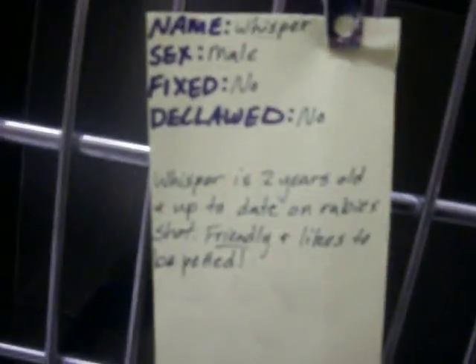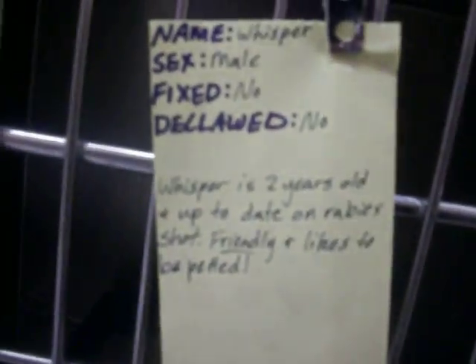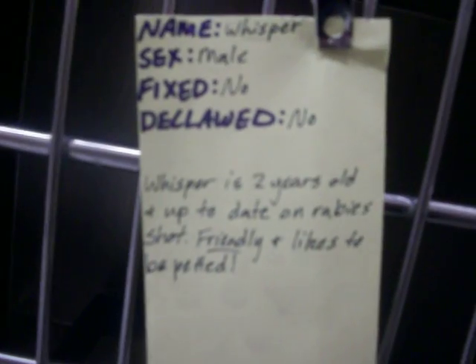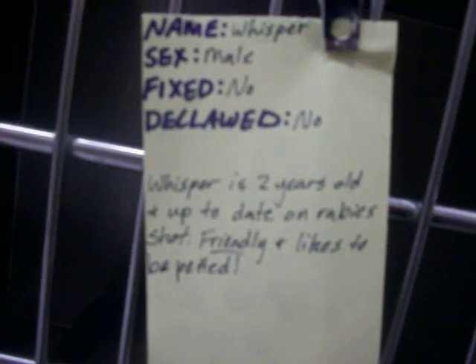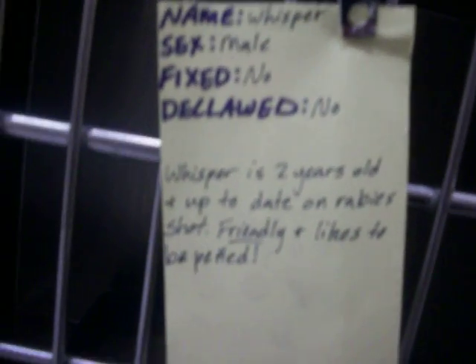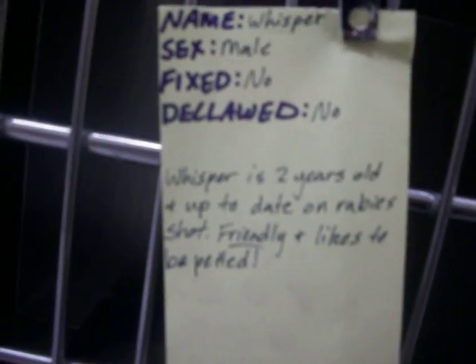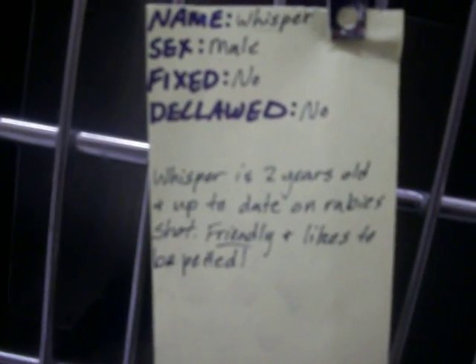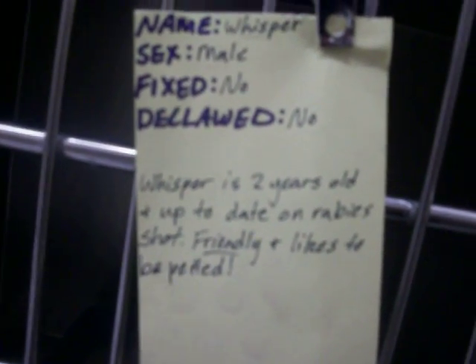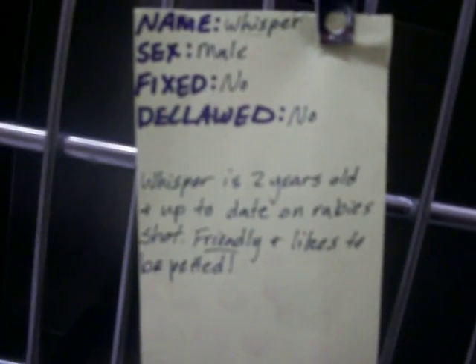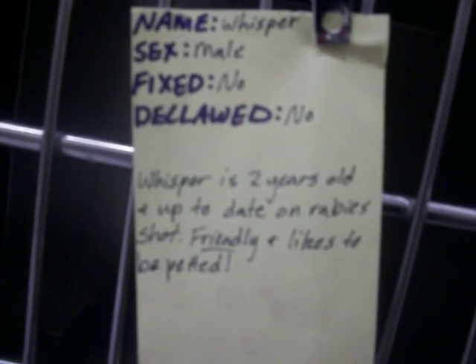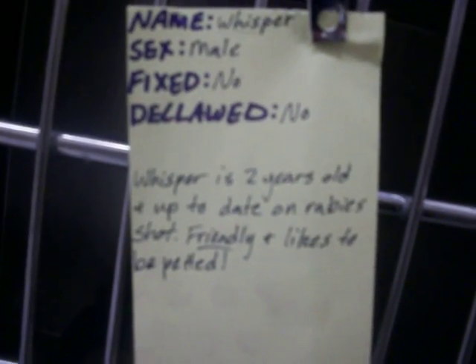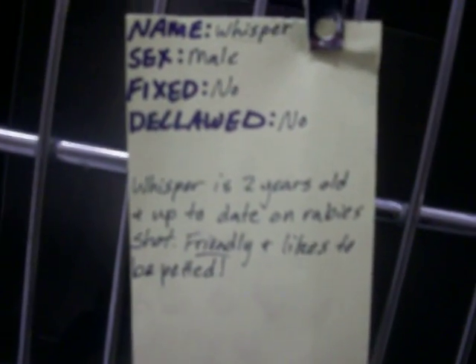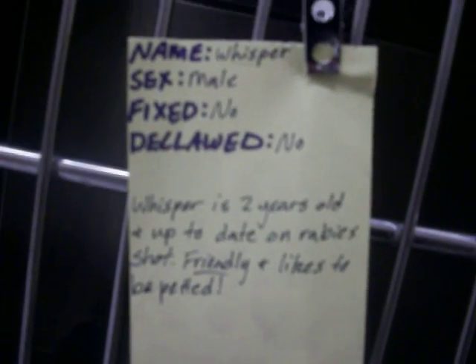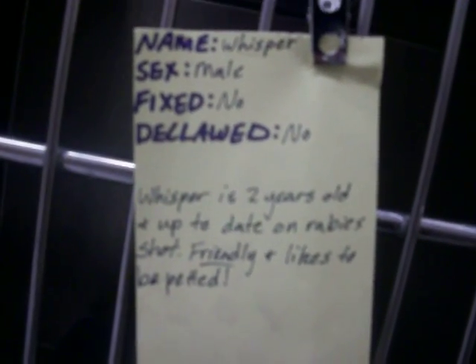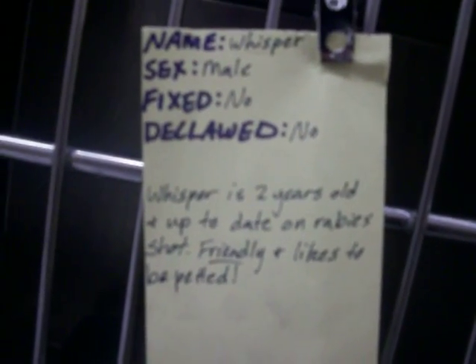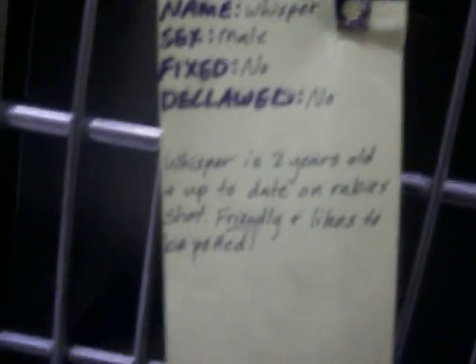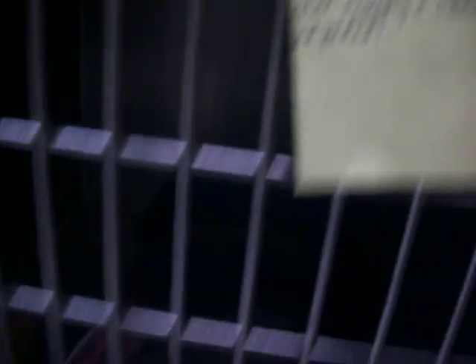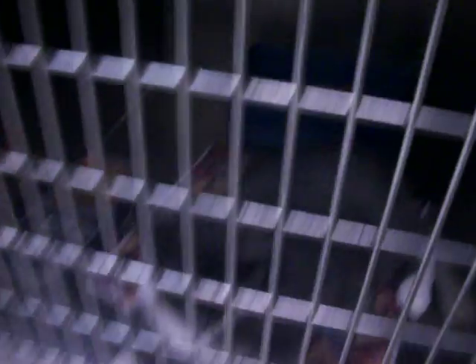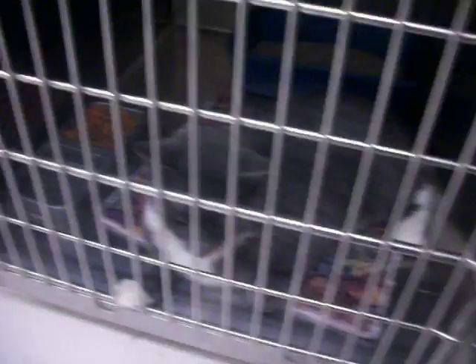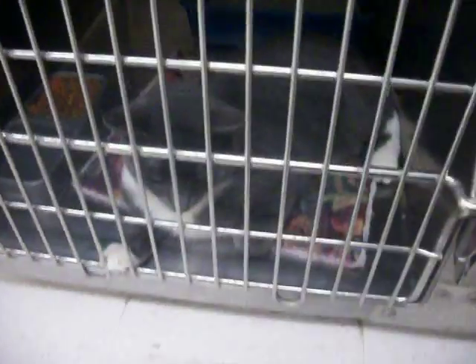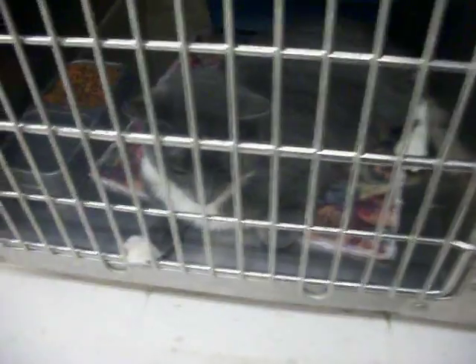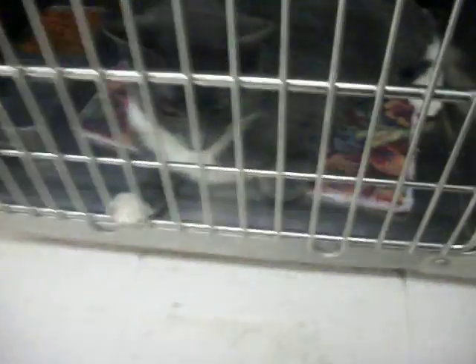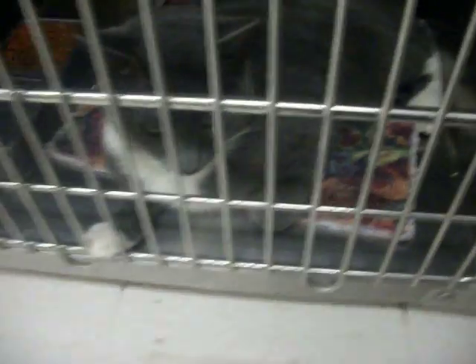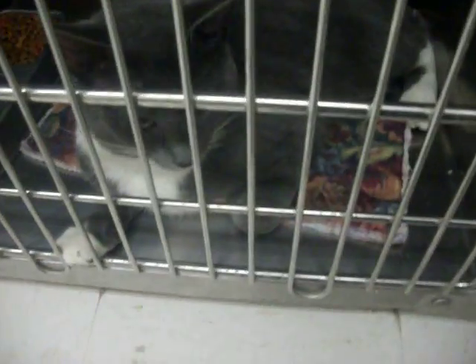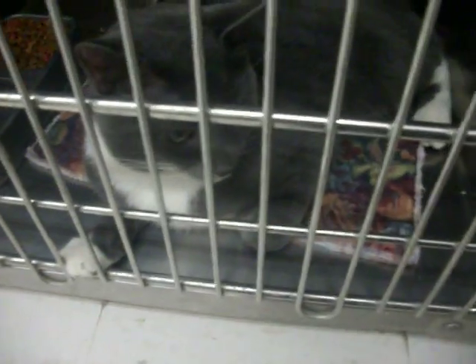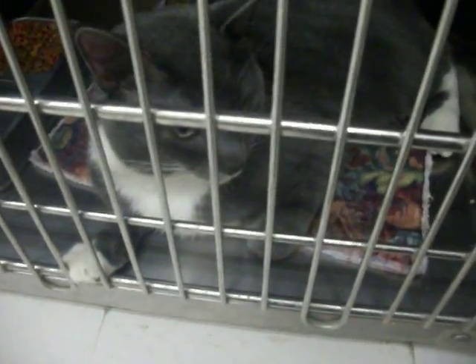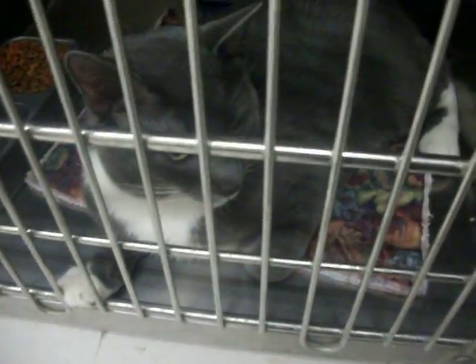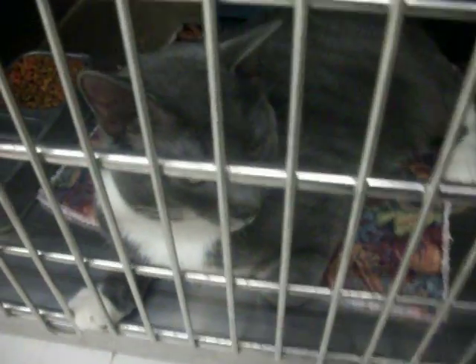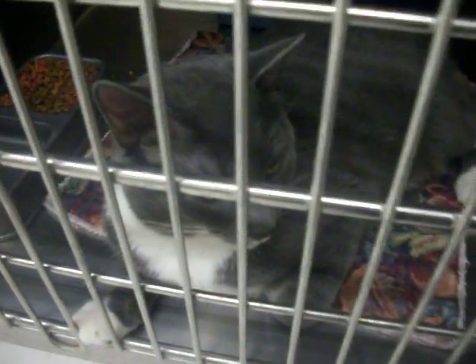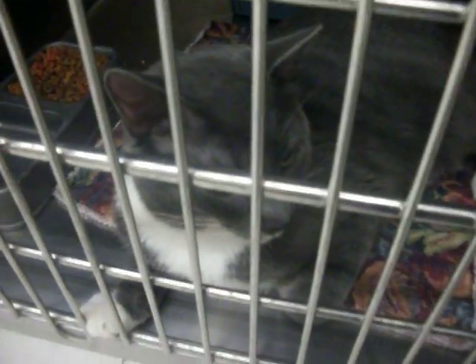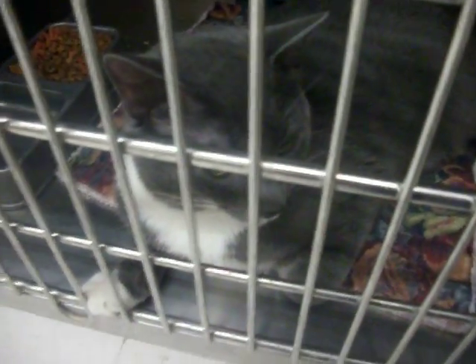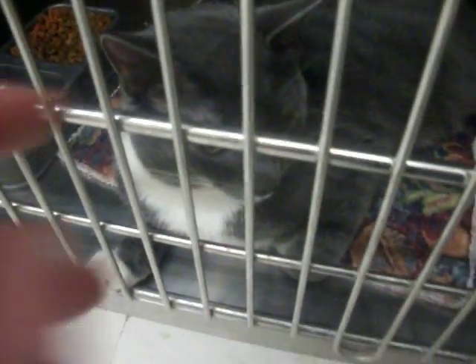Male, two years old, up to date on rabies. Been here a while. Got a cute little white tip on his tail.